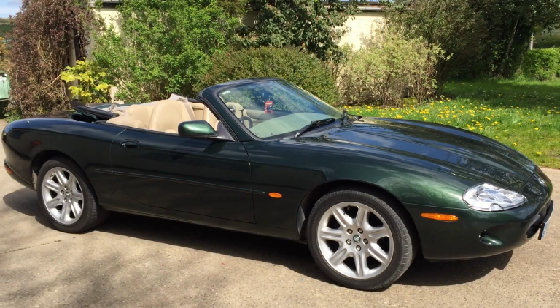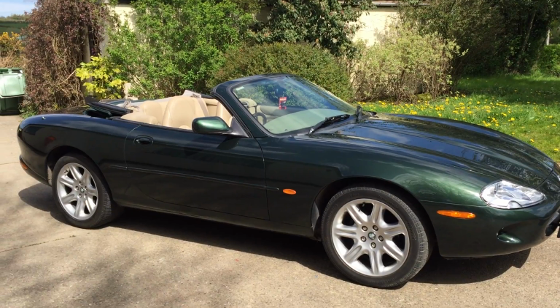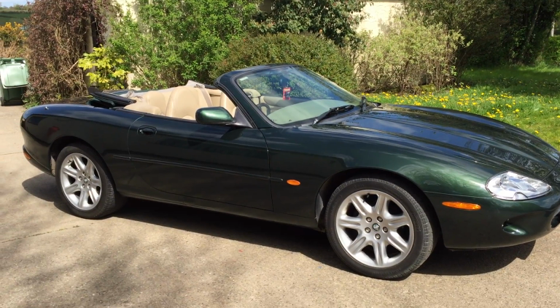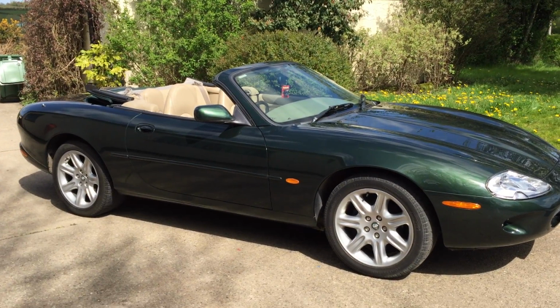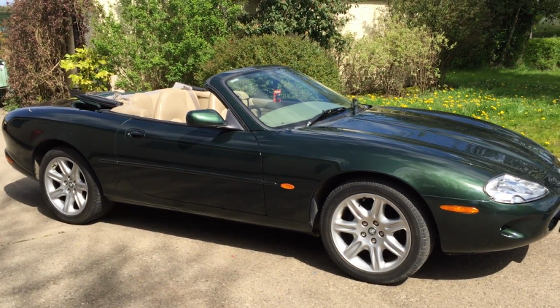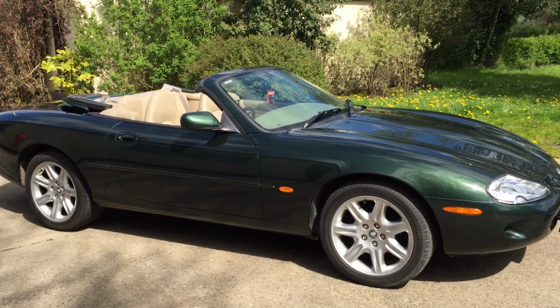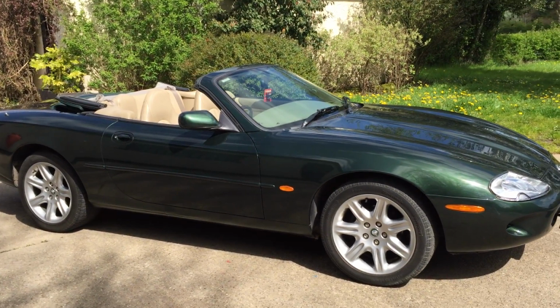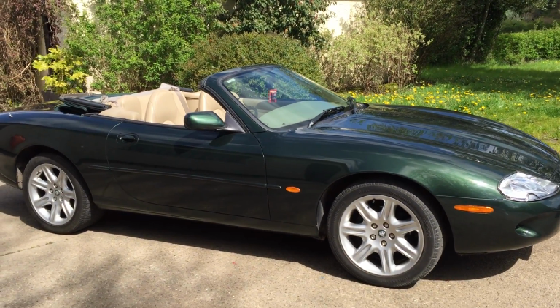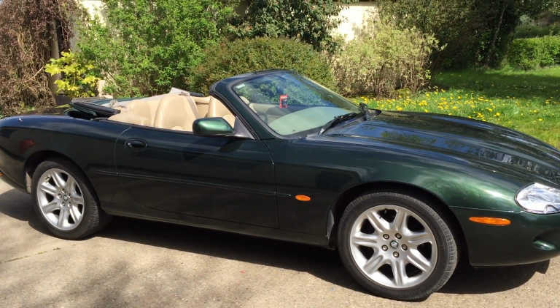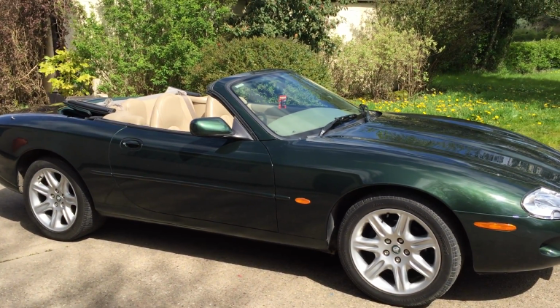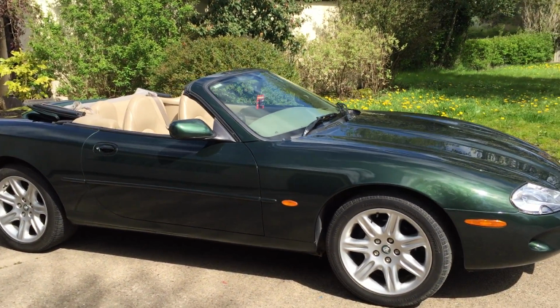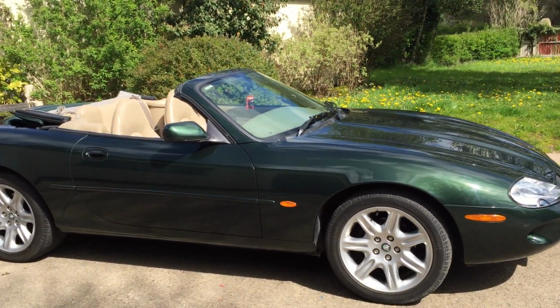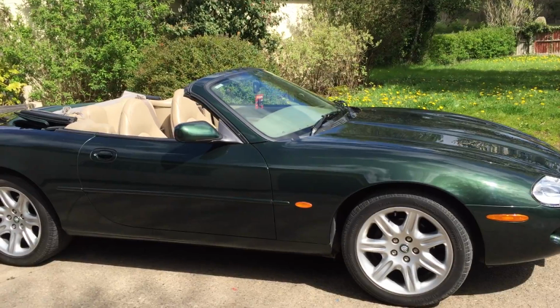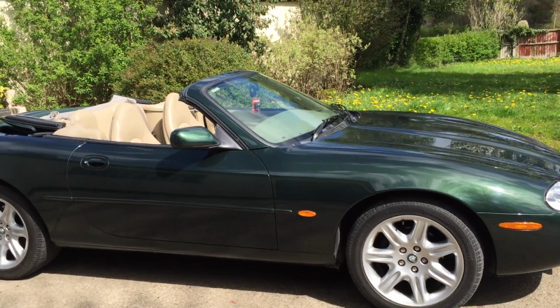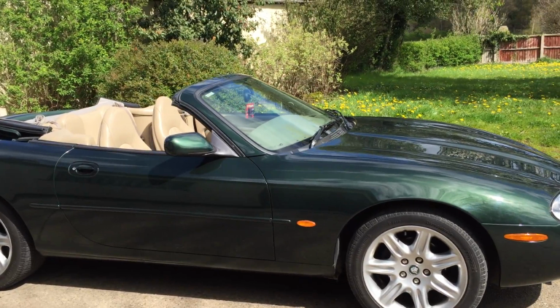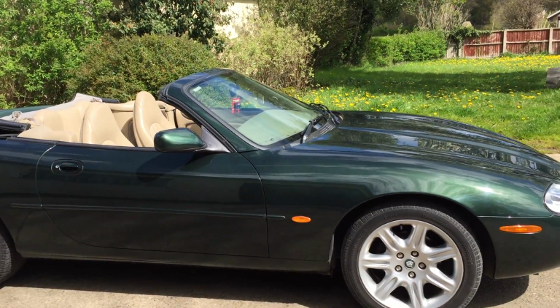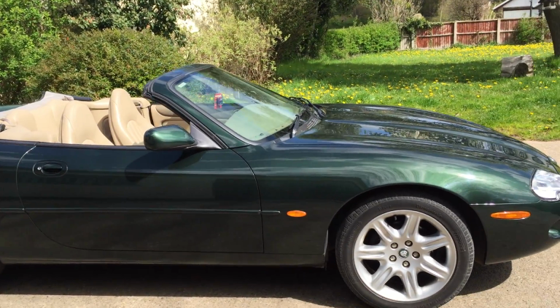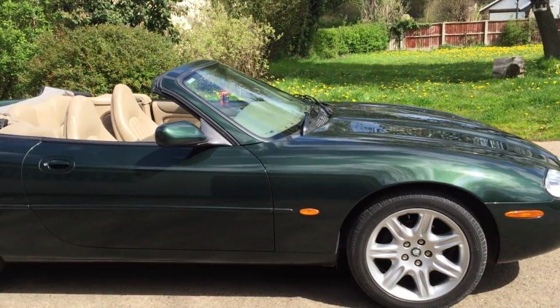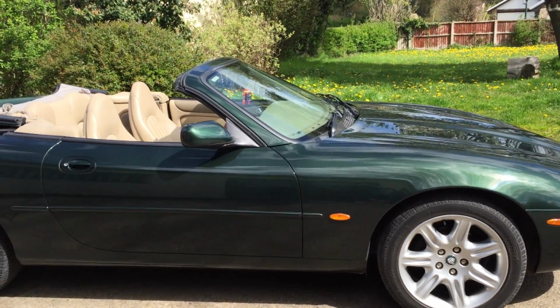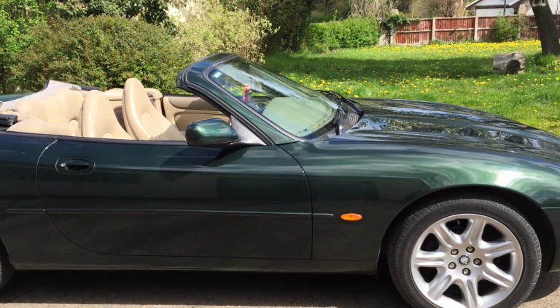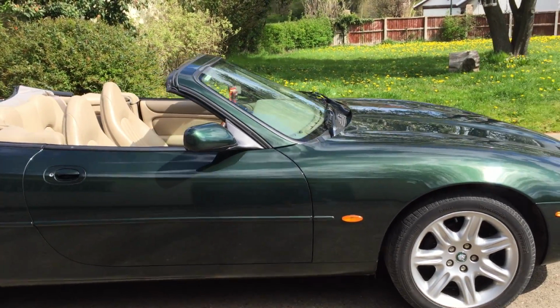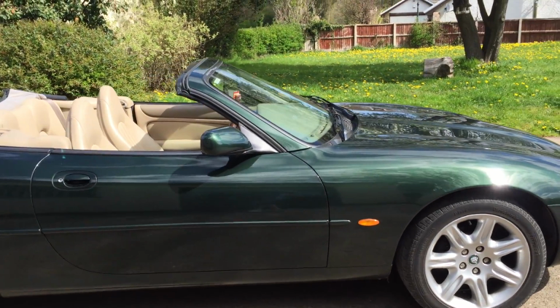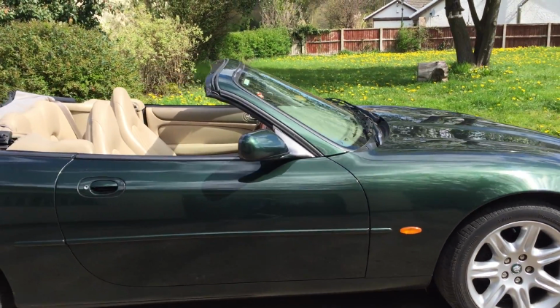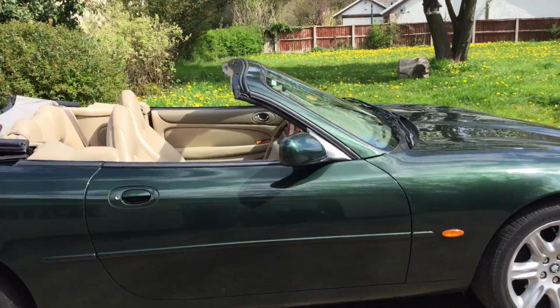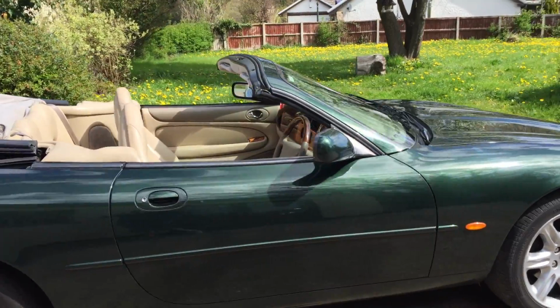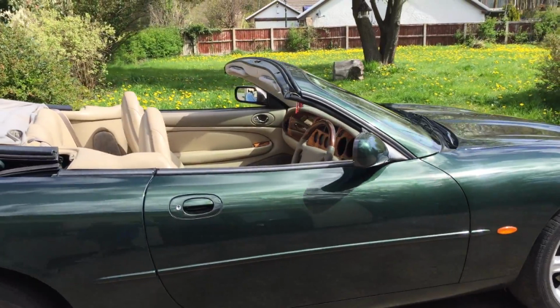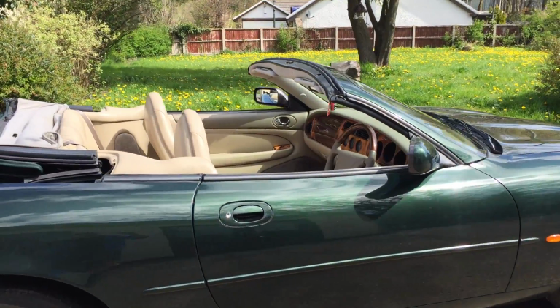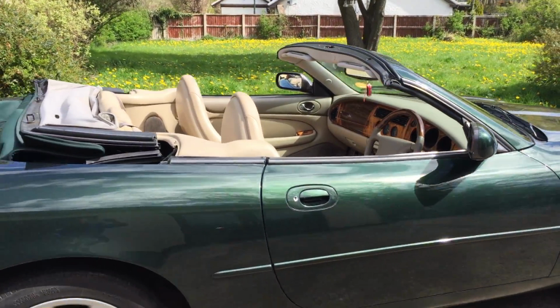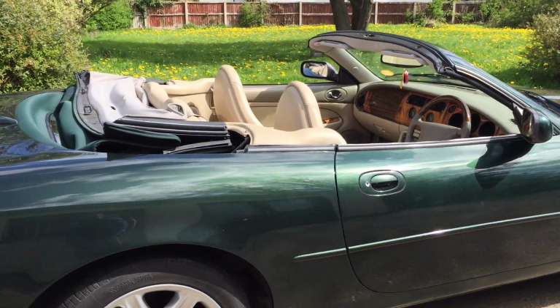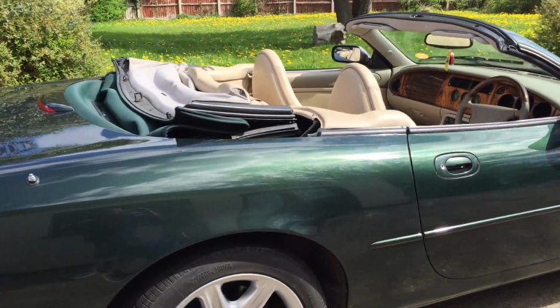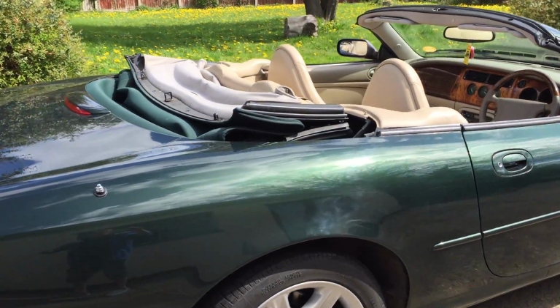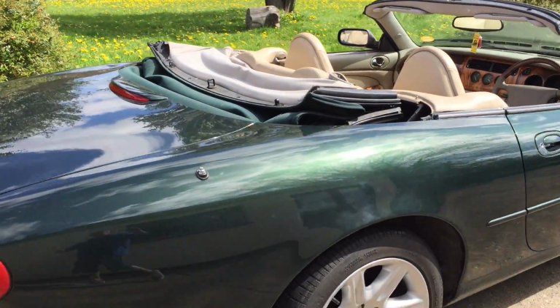Thank you for viewing this very short video for this 1998 Jaguar XK8 V8 4-litre auto in popular British Racing Green. I'll very quickly walk around the car to give you an overall impression.